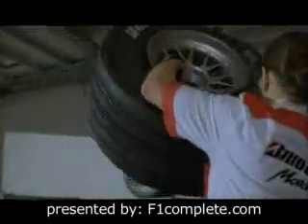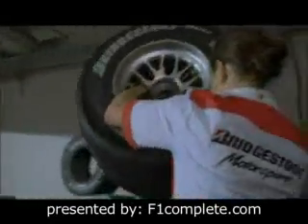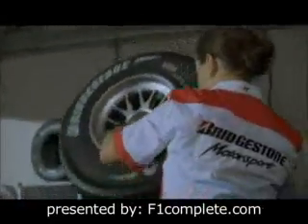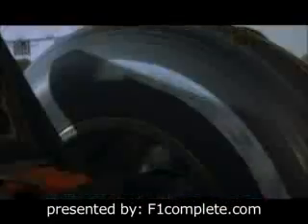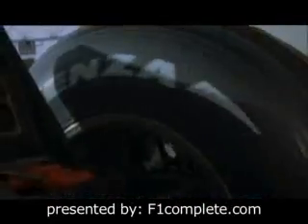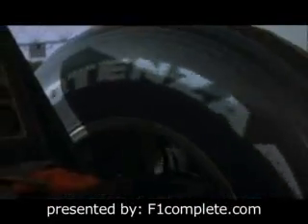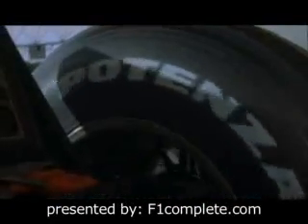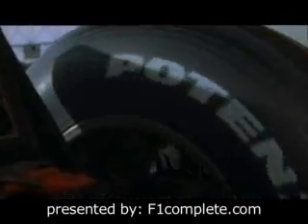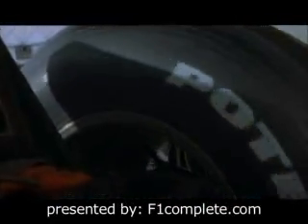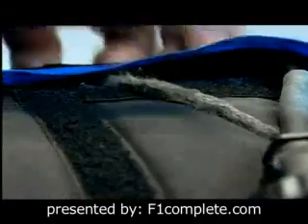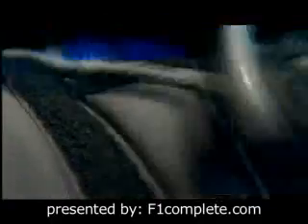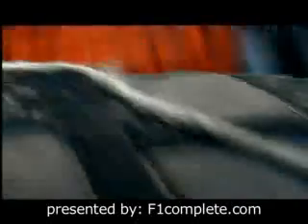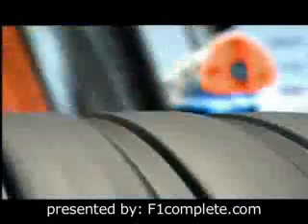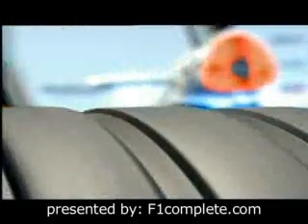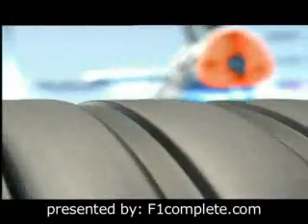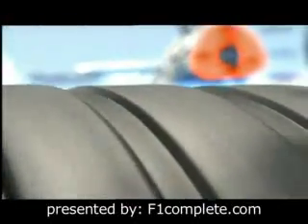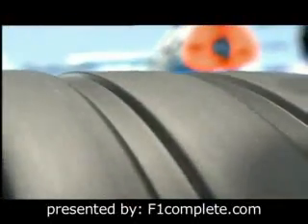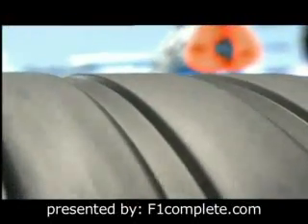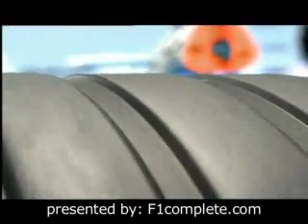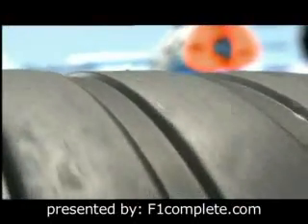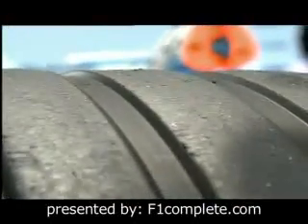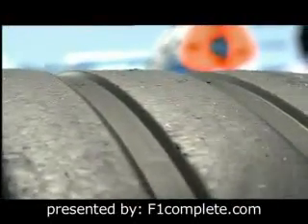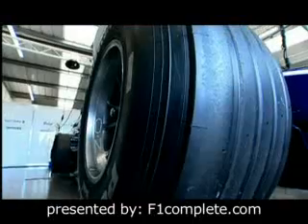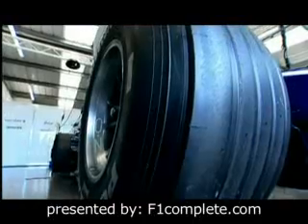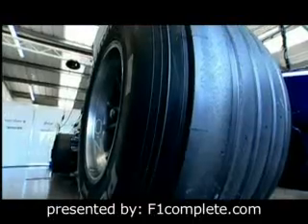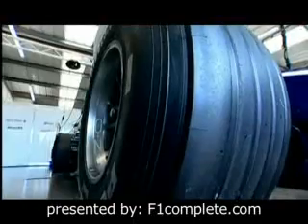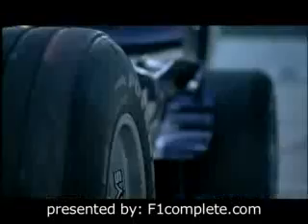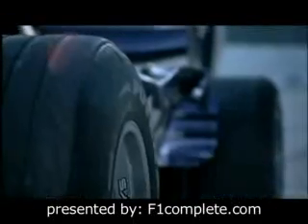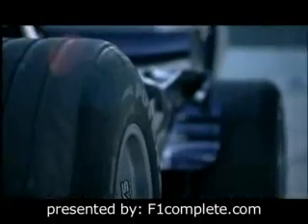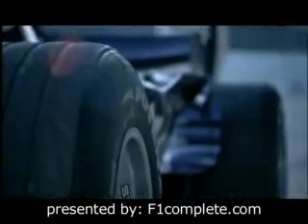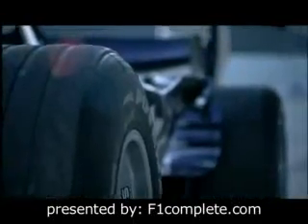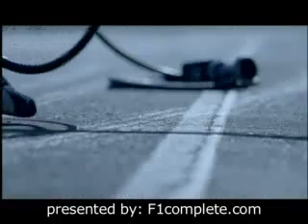Bridgestone is now the sole tyre supplier. All of the teams get the identical specifications. Both the hard and soft compounds have to be run at some time in each race — a big challenge in terms of strategy.